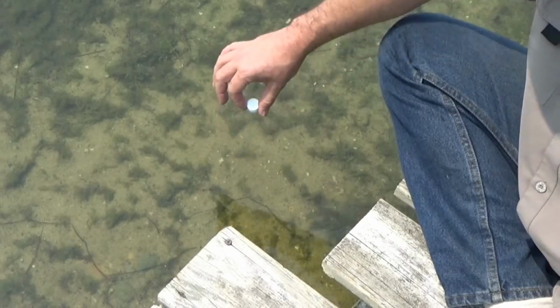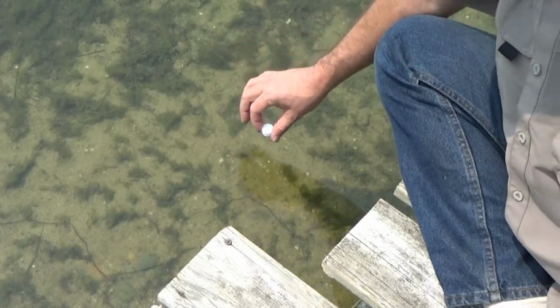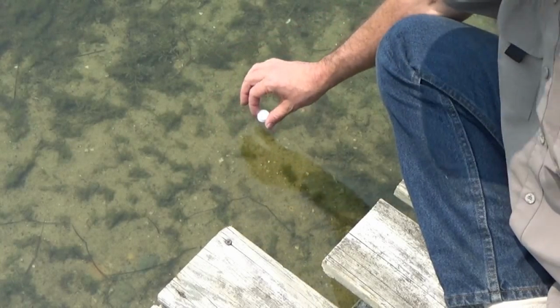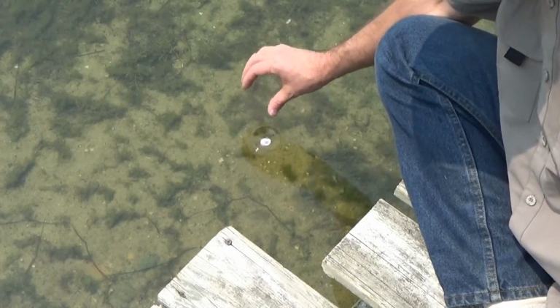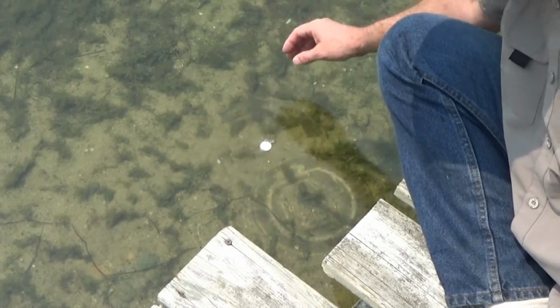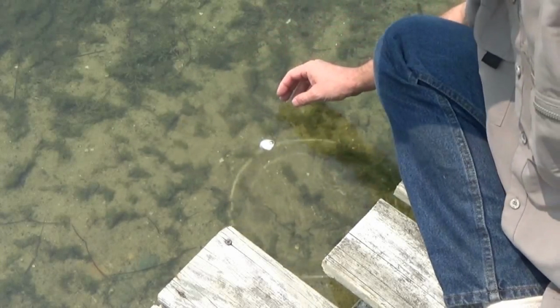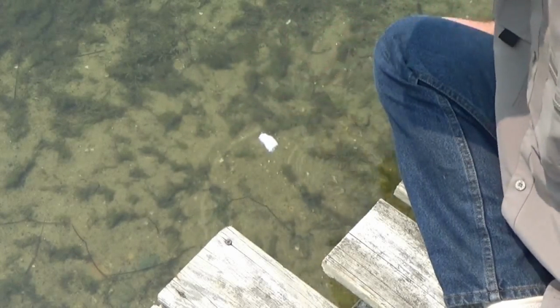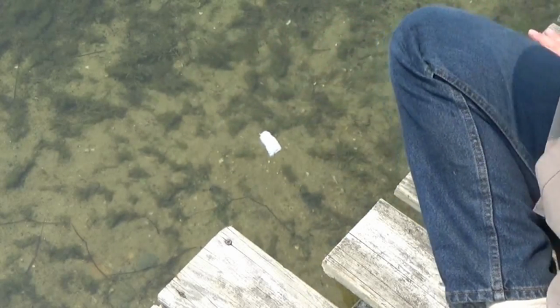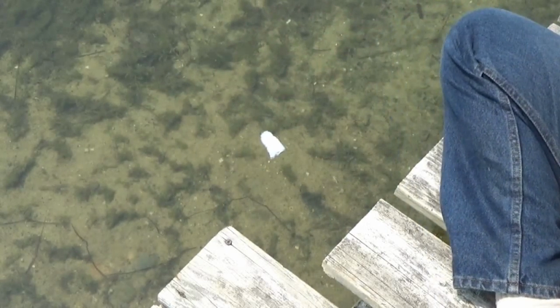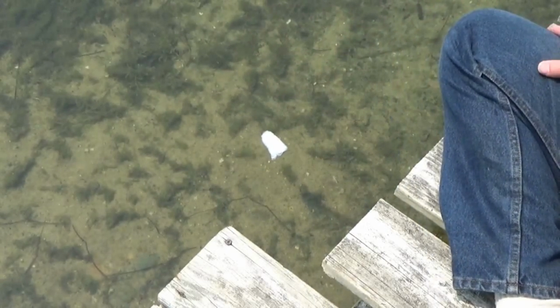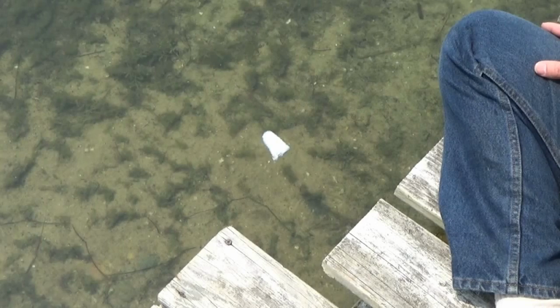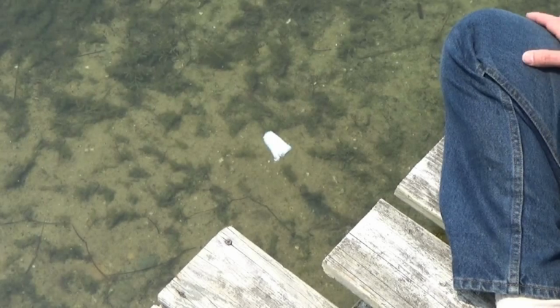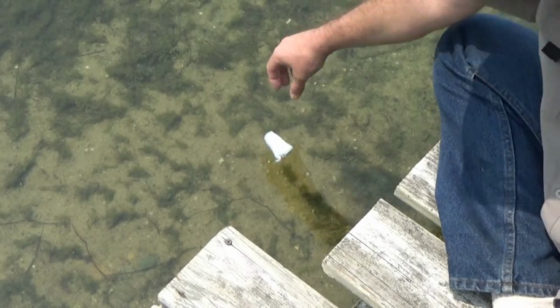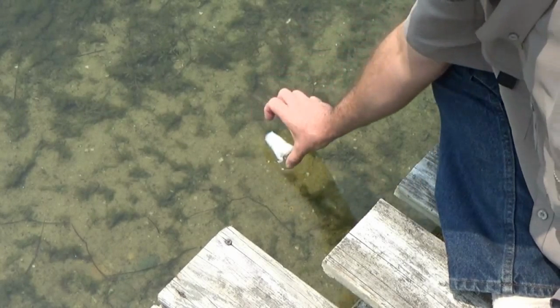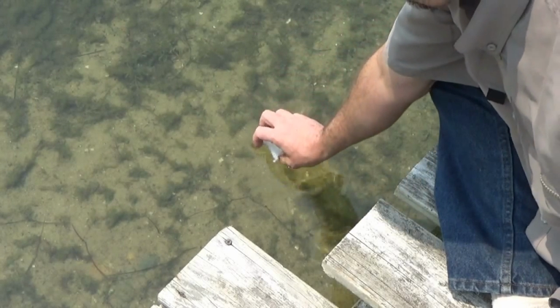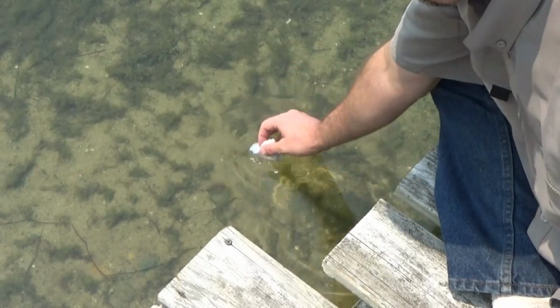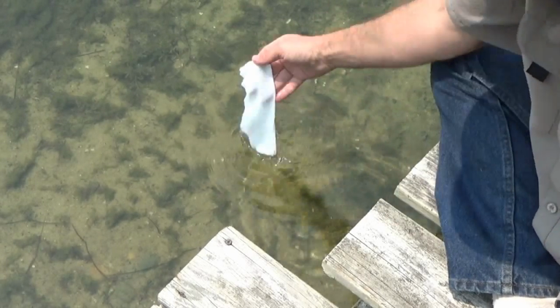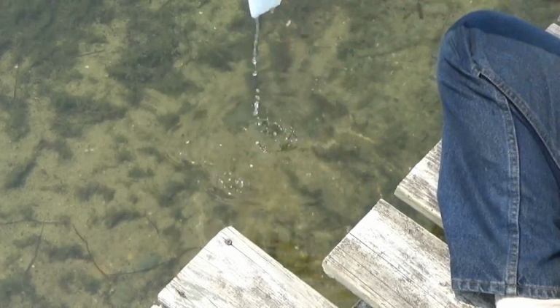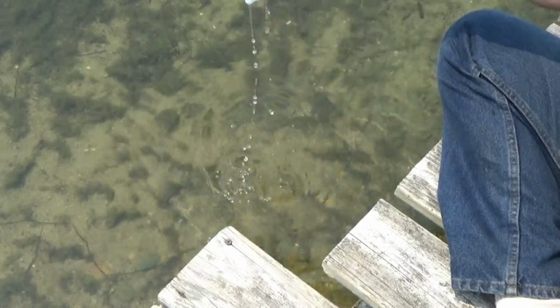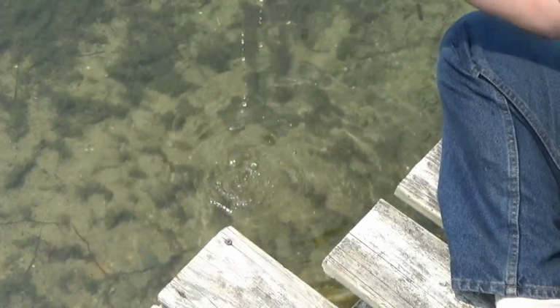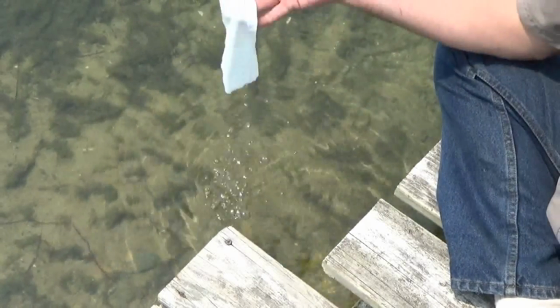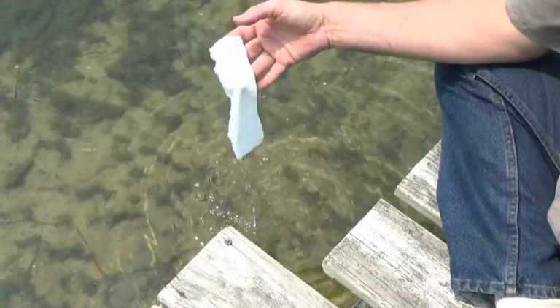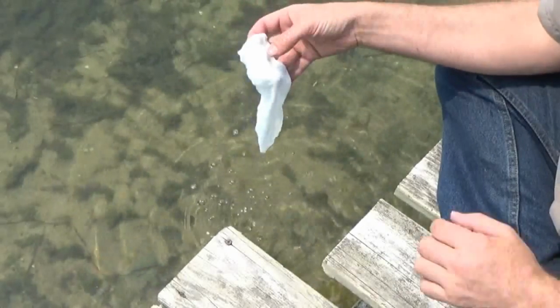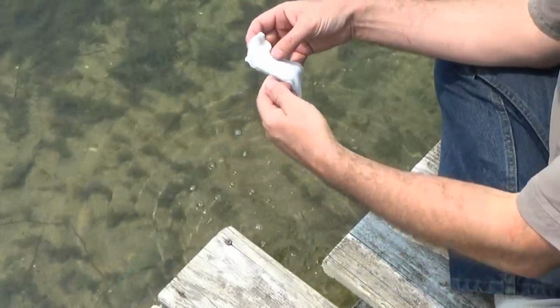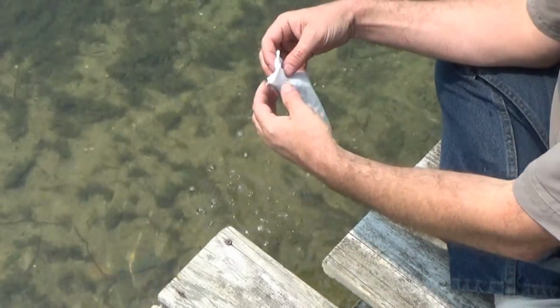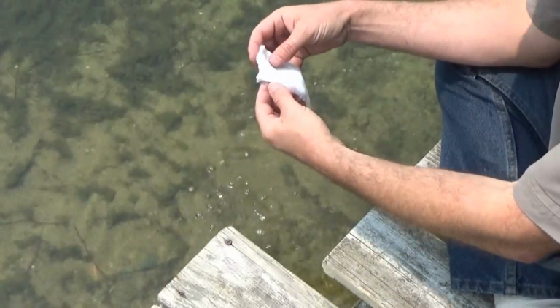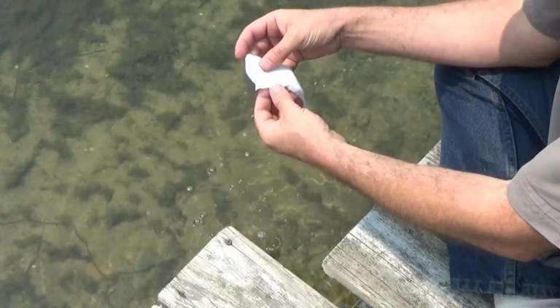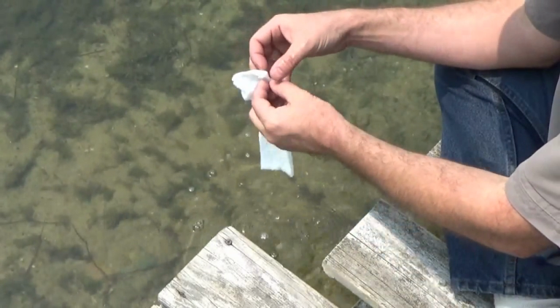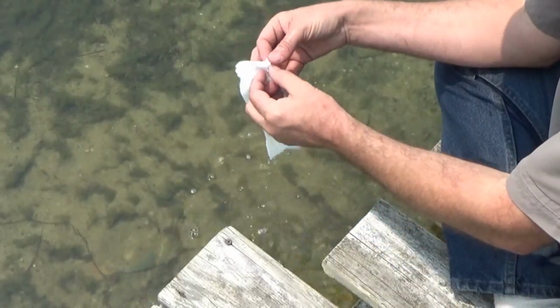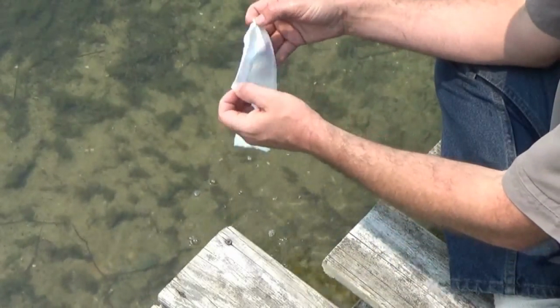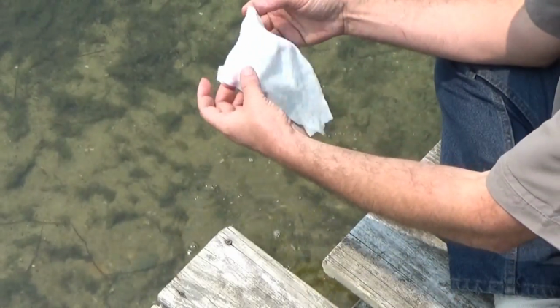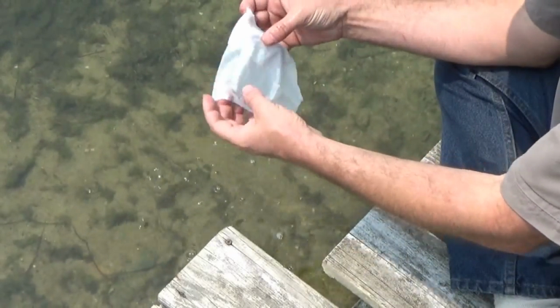So little tiny capsule — I'm going to drop it in the water. Hope you can see what happens here. Look at that thing swell up and it grows! And now I've got a towel — trying to keep it in the camera, sorry about that.